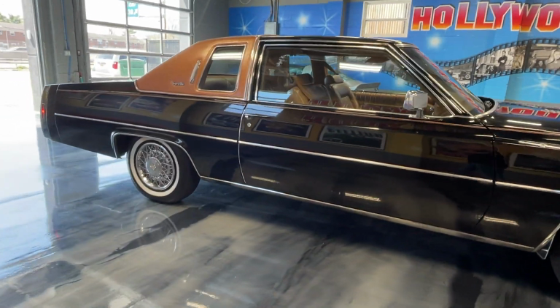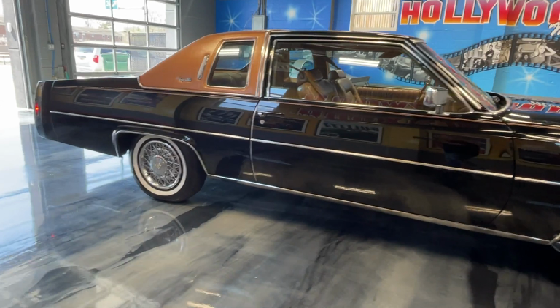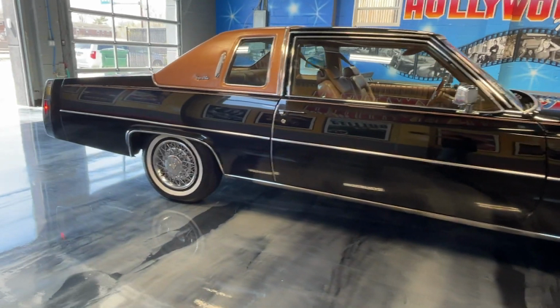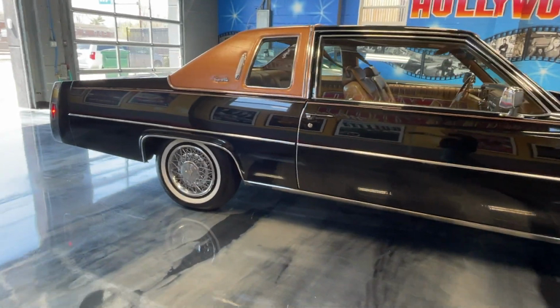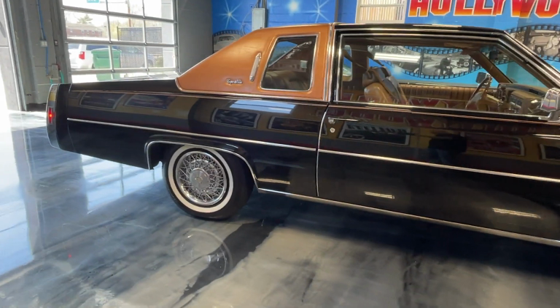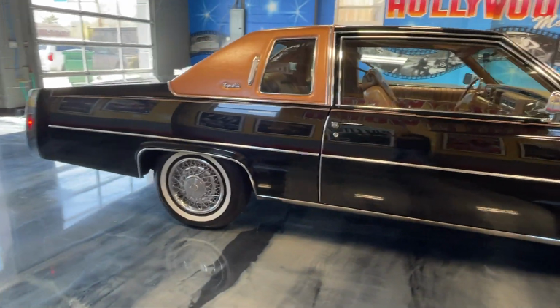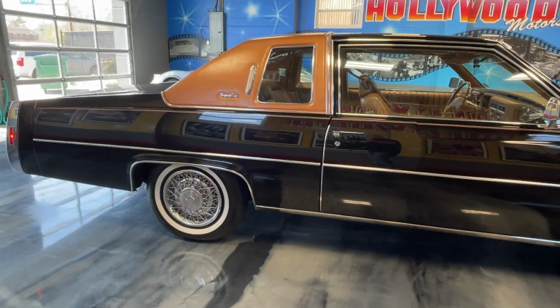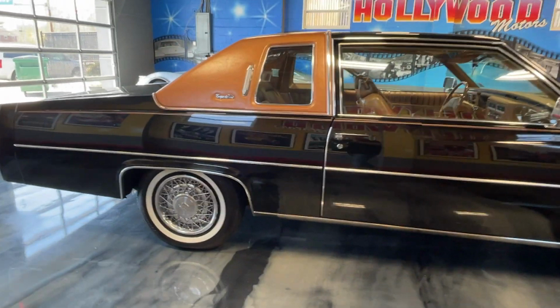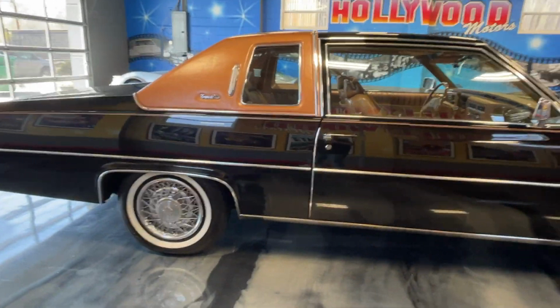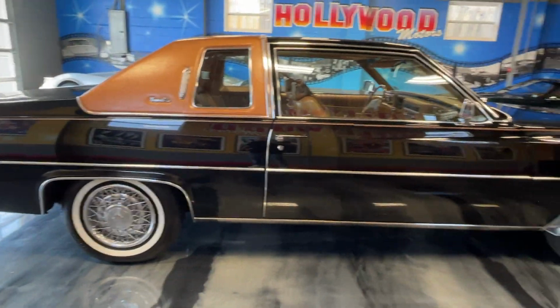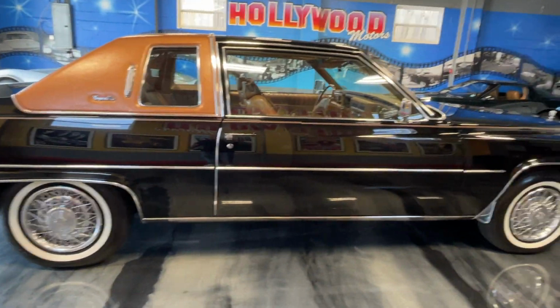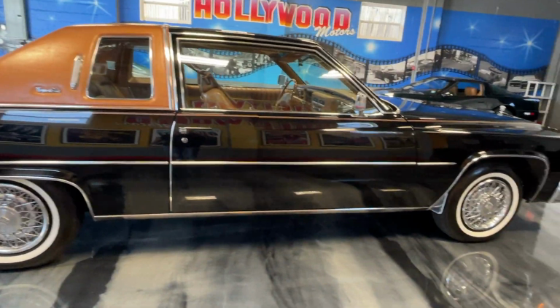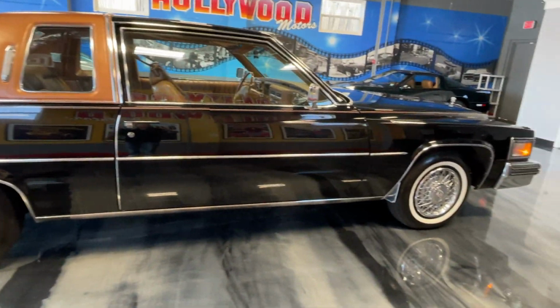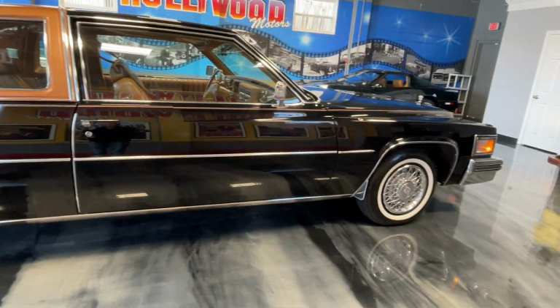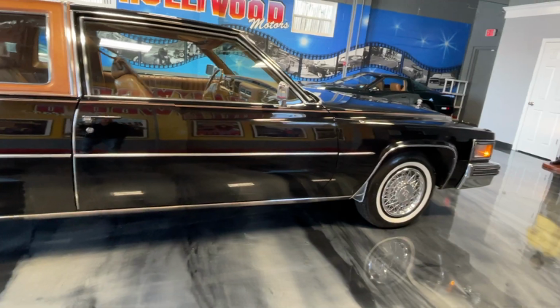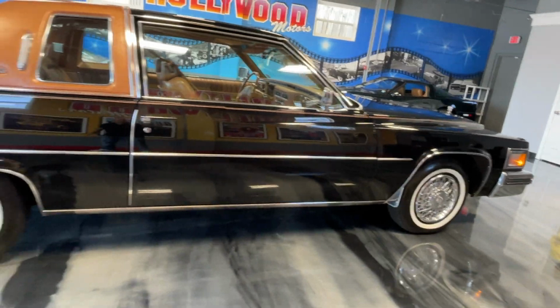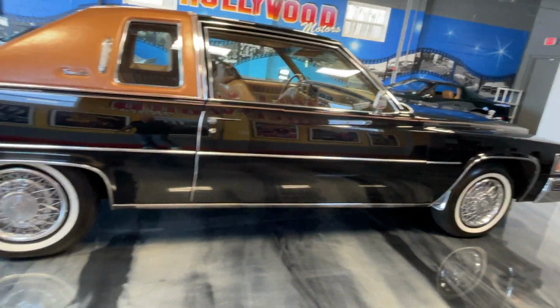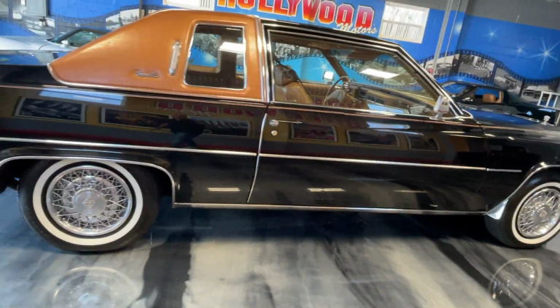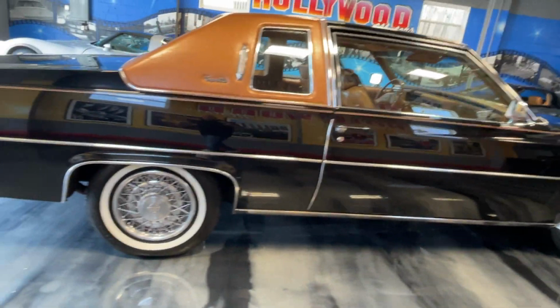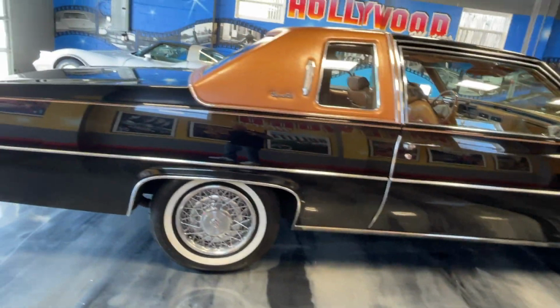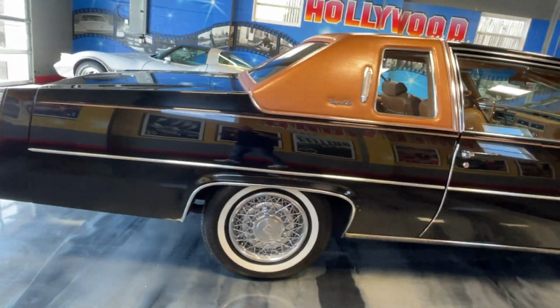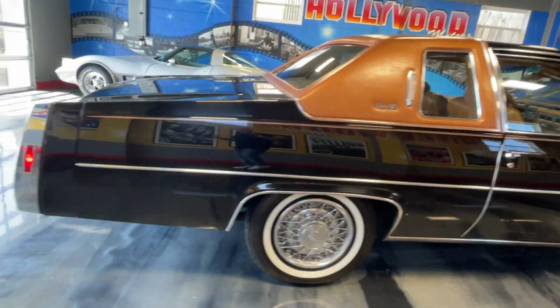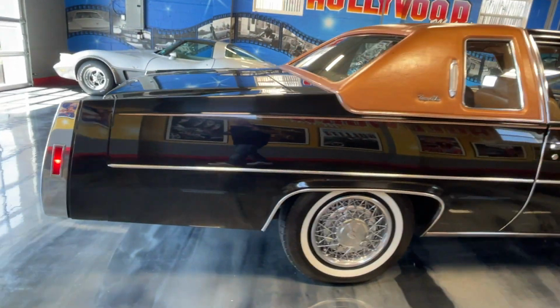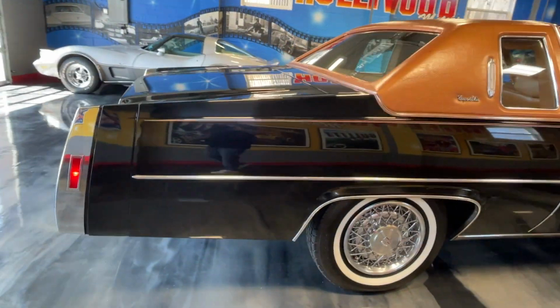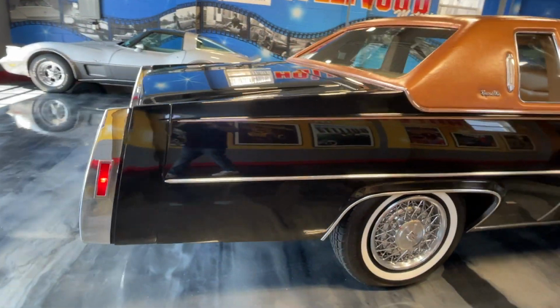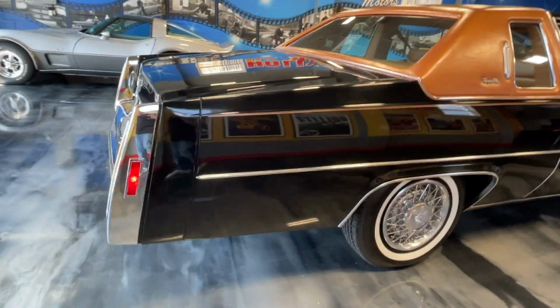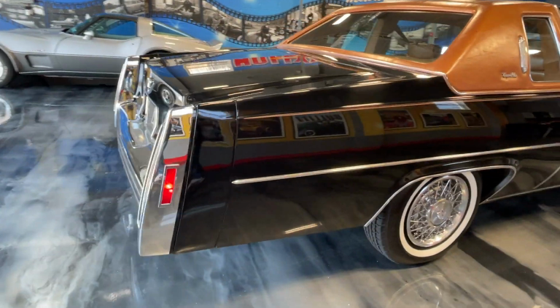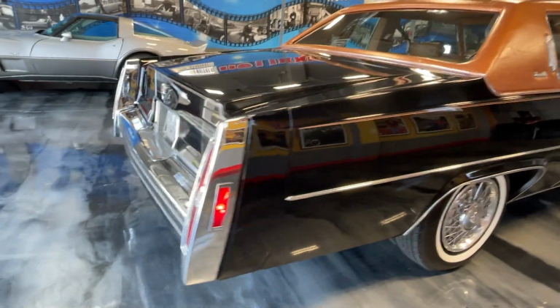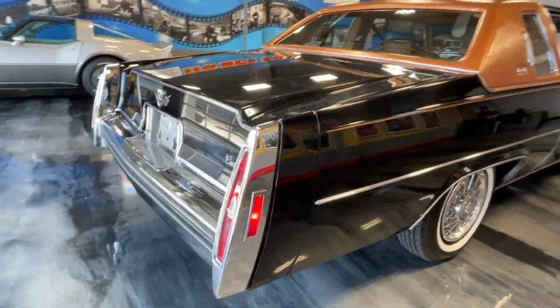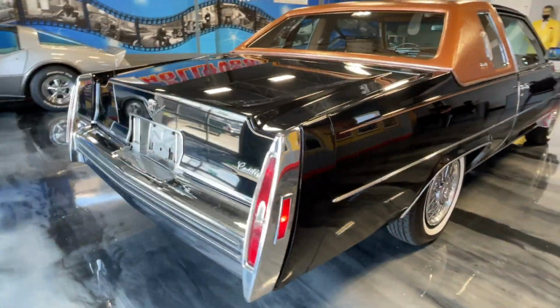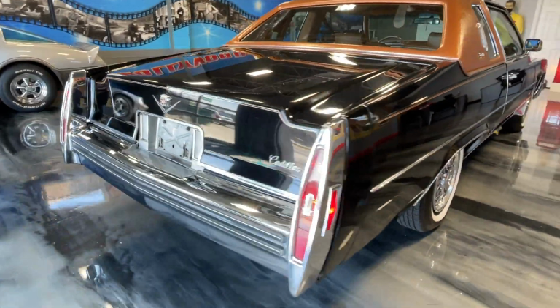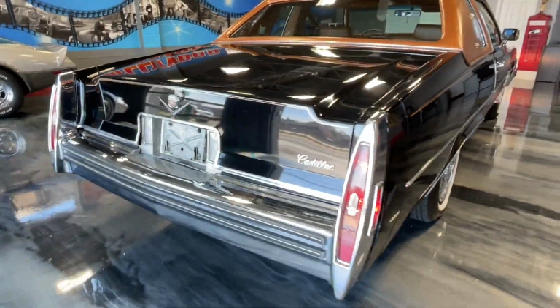What a beautiful, all original car — original paint, original top, original interior. Only 15,000 original miles on this car, and it's like brand new everywhere.